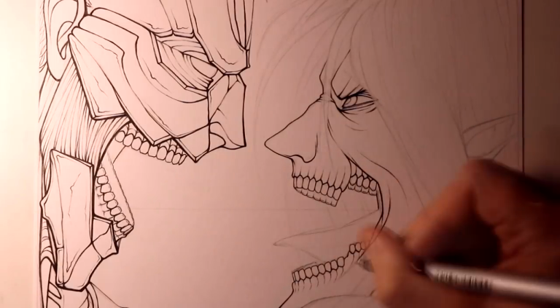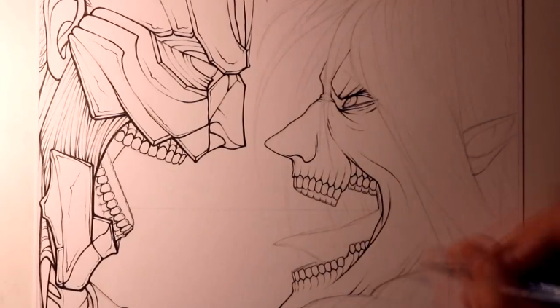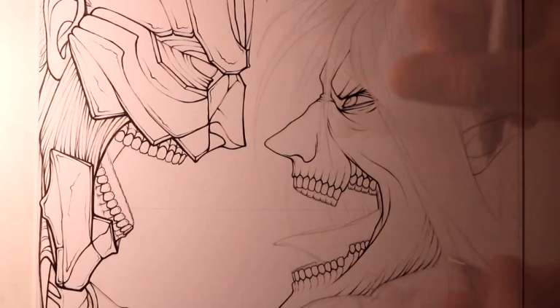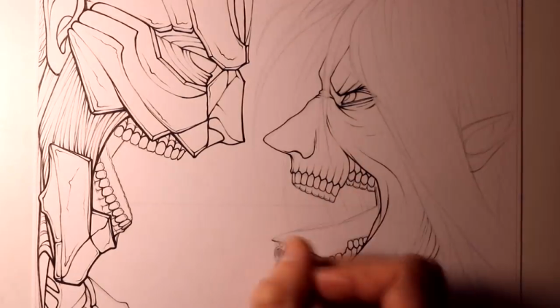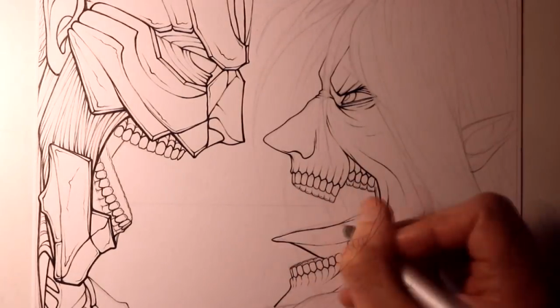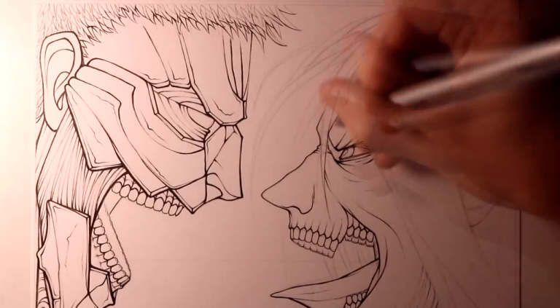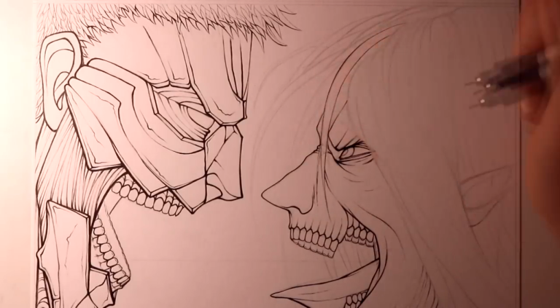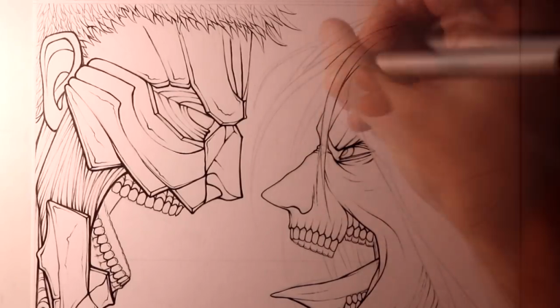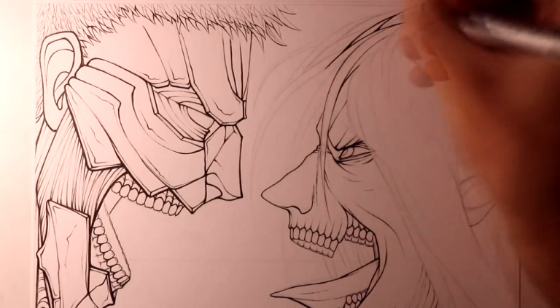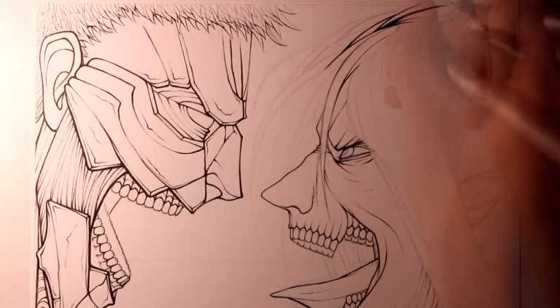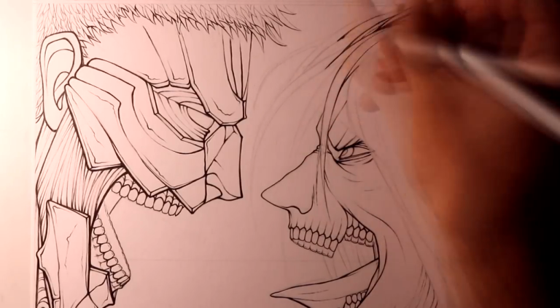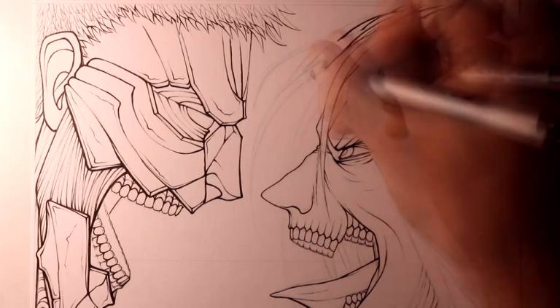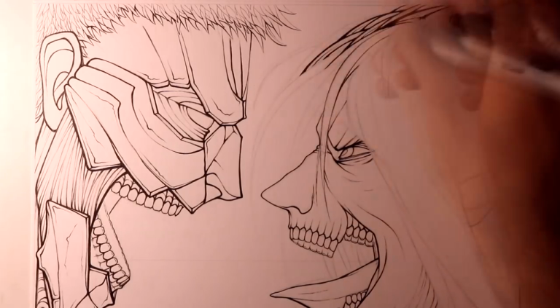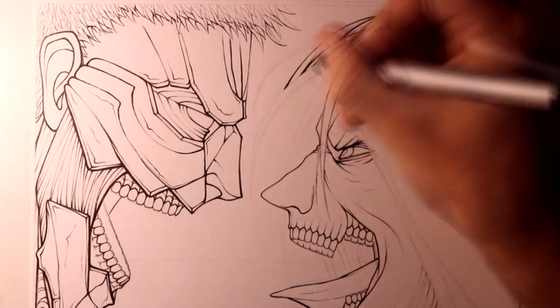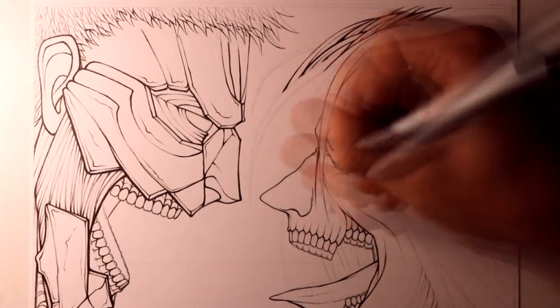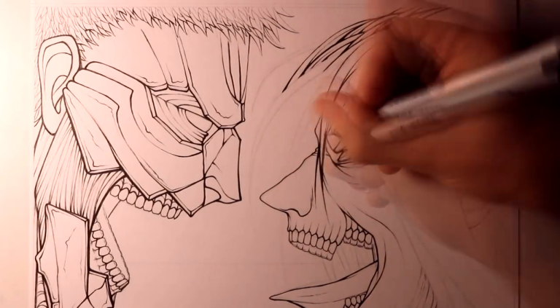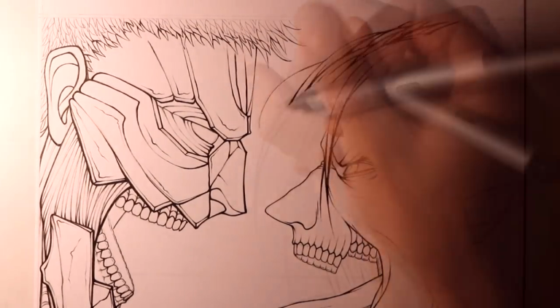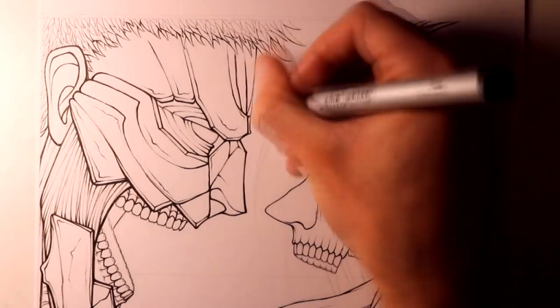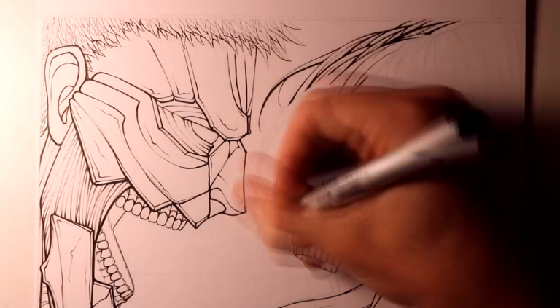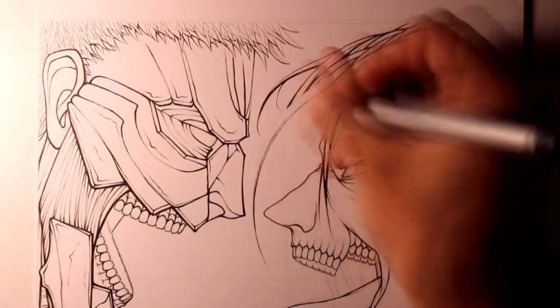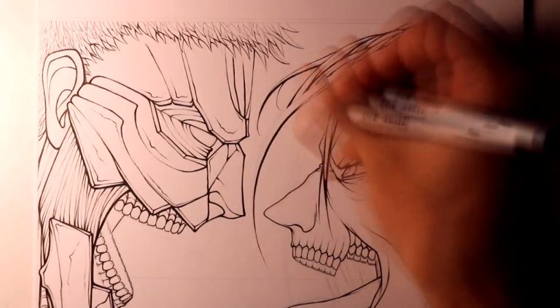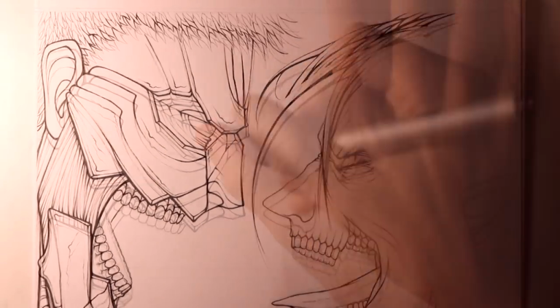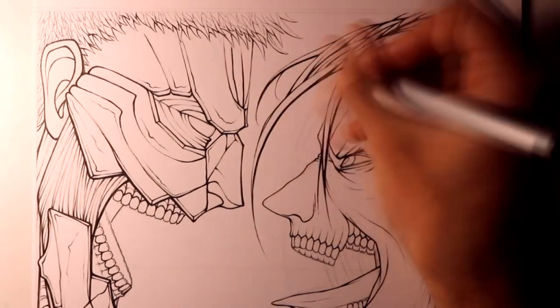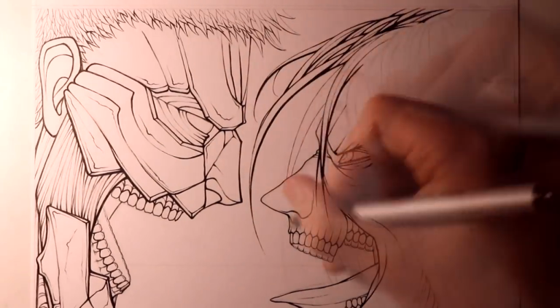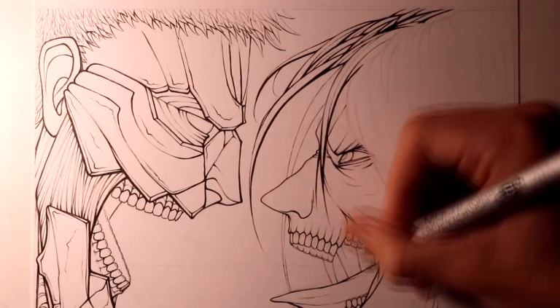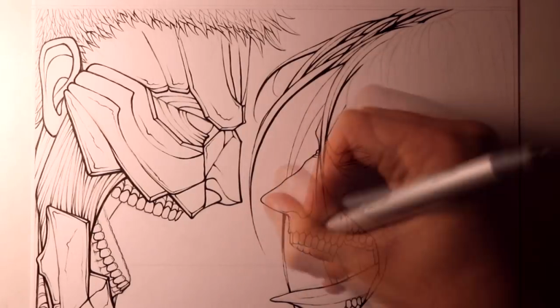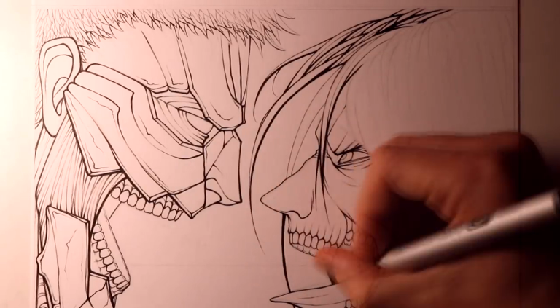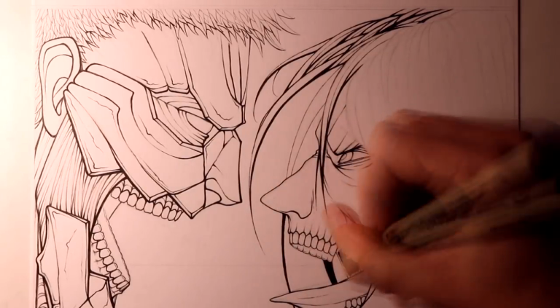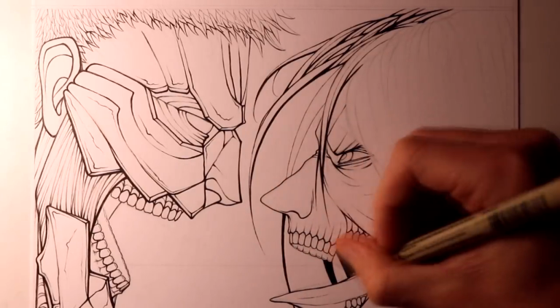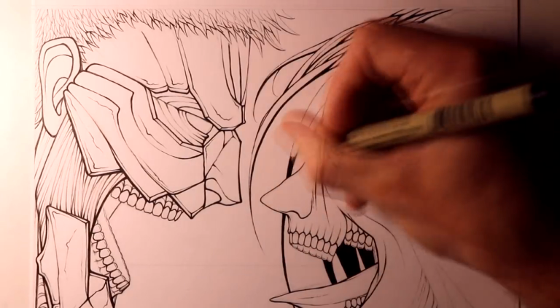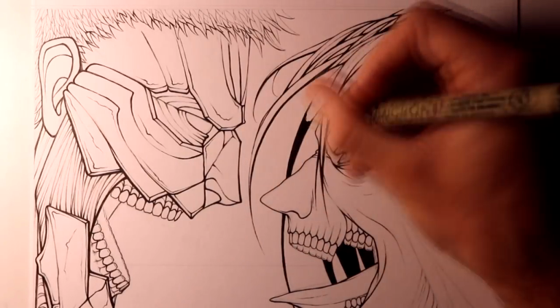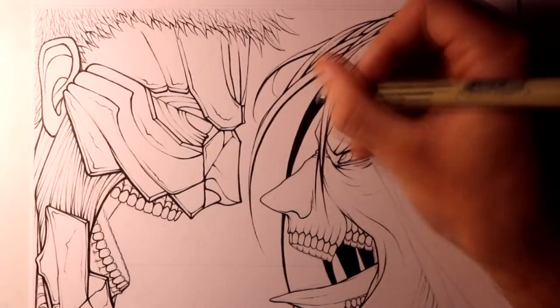I think the sketch and the outlining process ended up taking at least 4 hours in the end. But I'm more than happy to spend this amount of time on the outlines when it comes to drawings like this, because I really believe that they help so much to build the foundations.